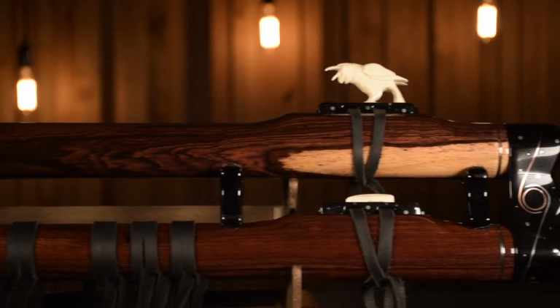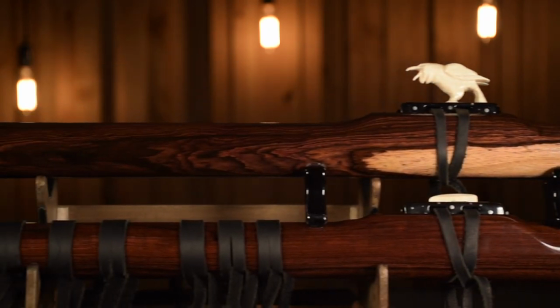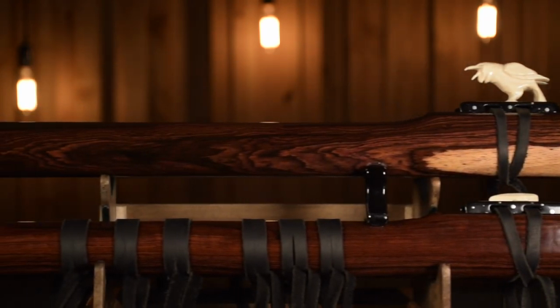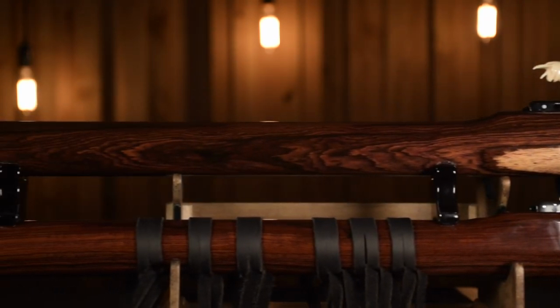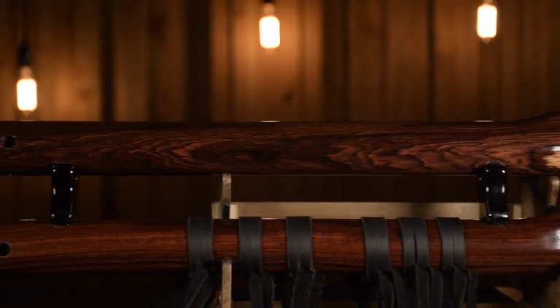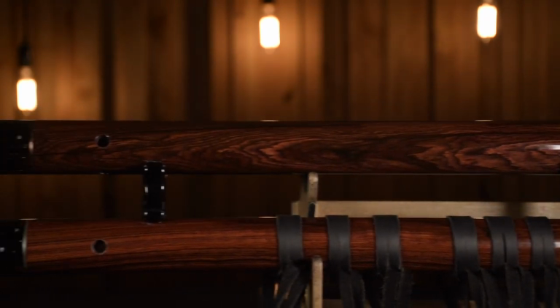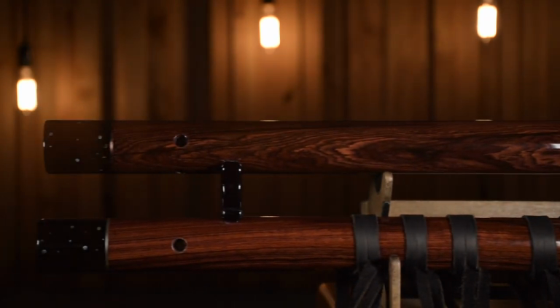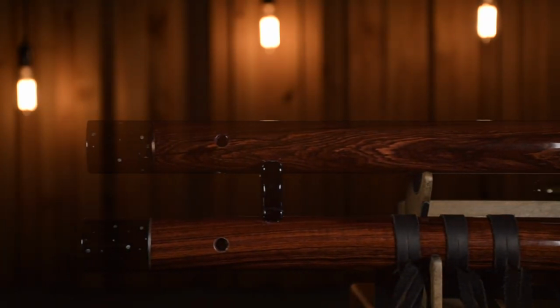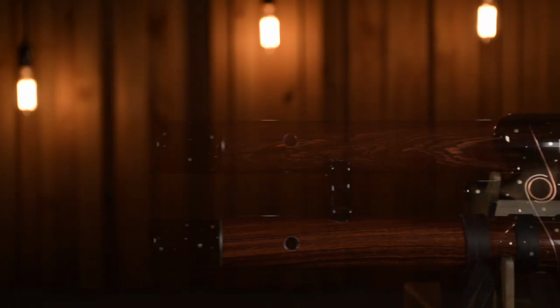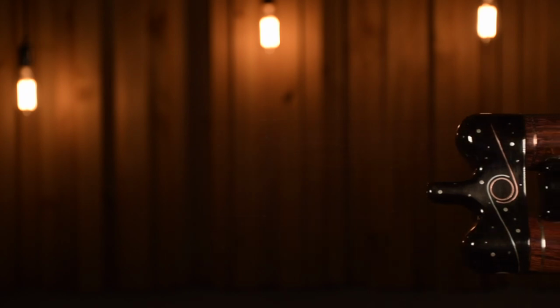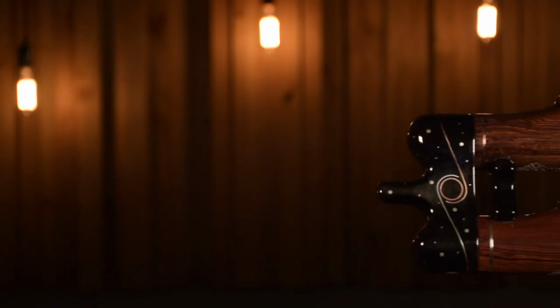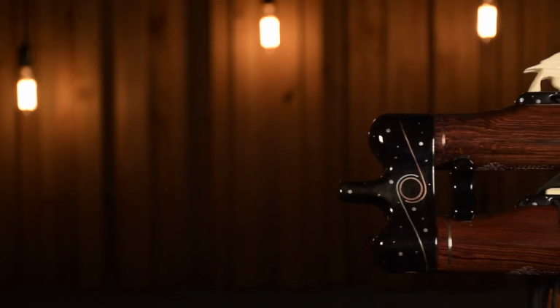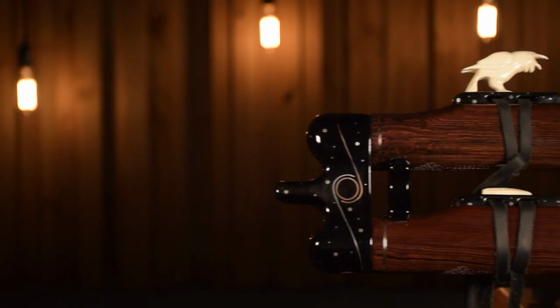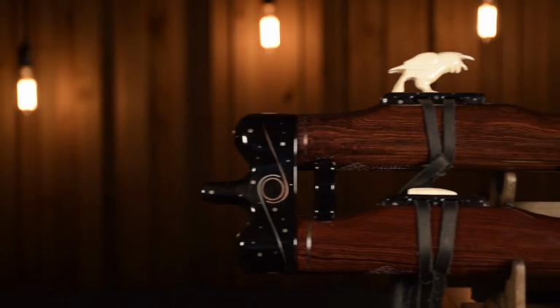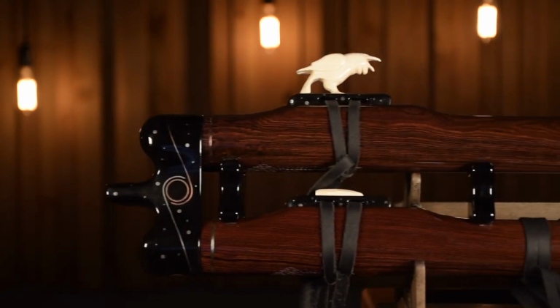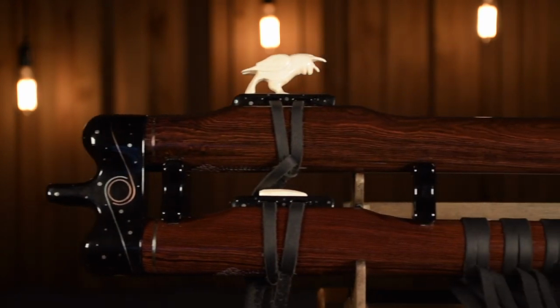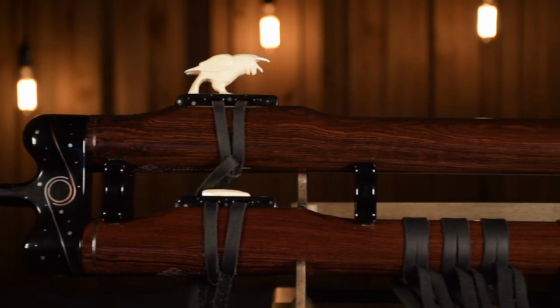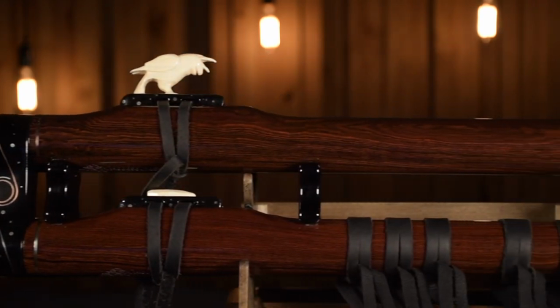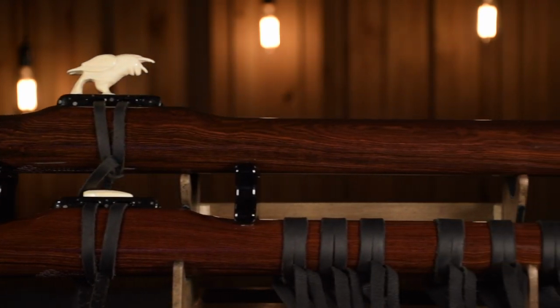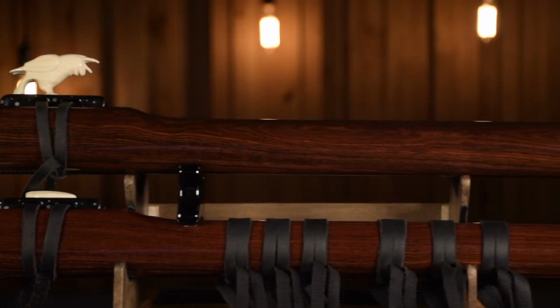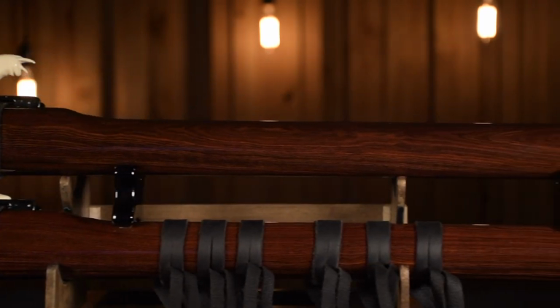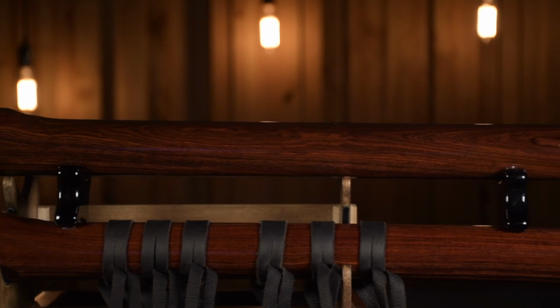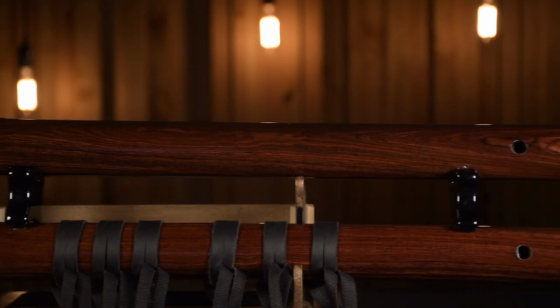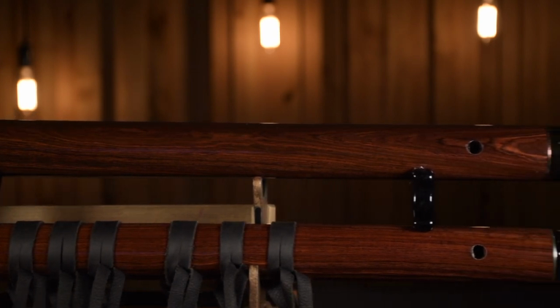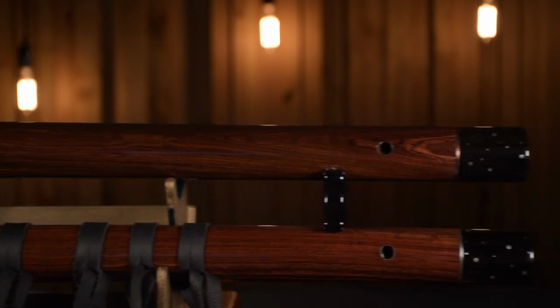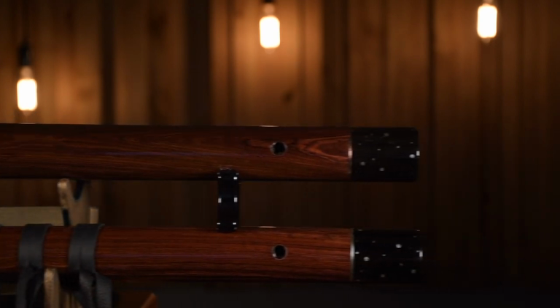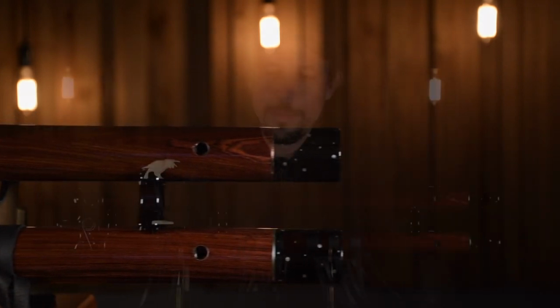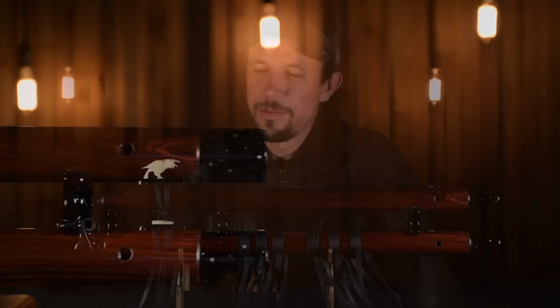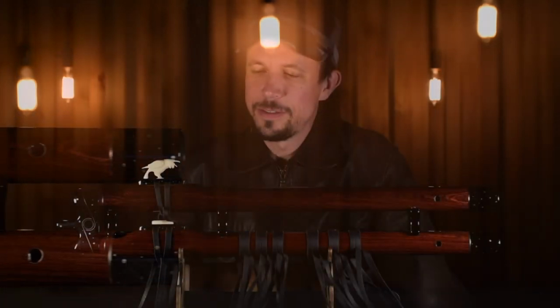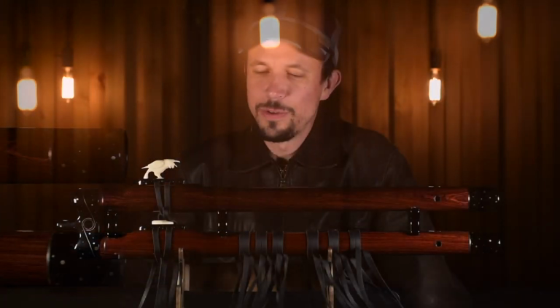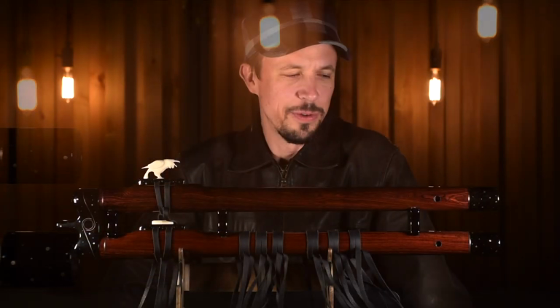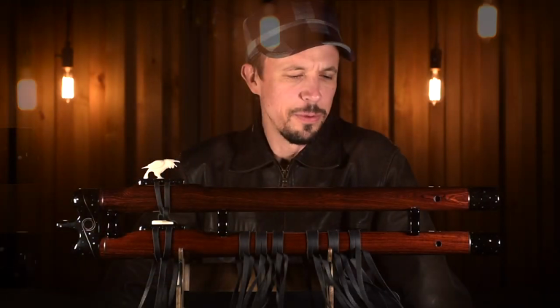I have to start by saying that I'm so obsessed with acoustic instruments. It's really my biggest passion in life, and even more so after I came across the maker of this beautiful, beautiful flute.